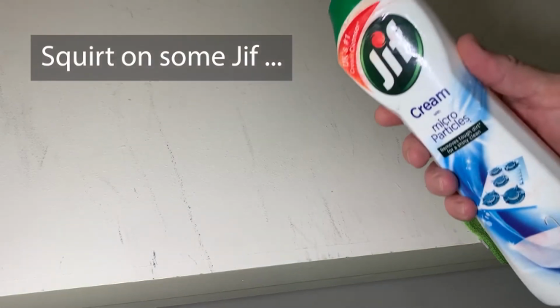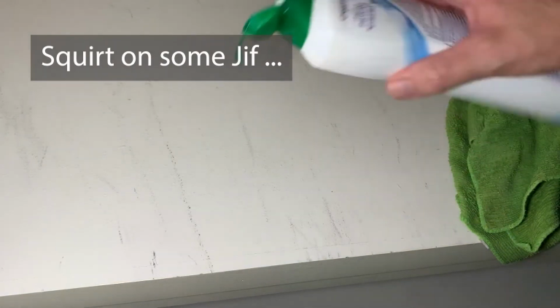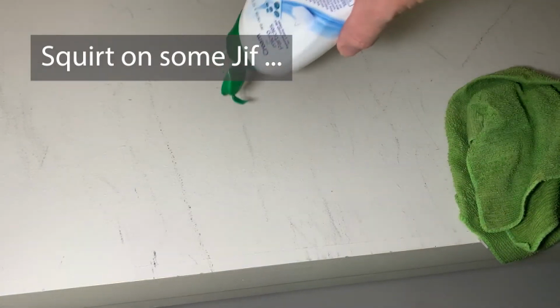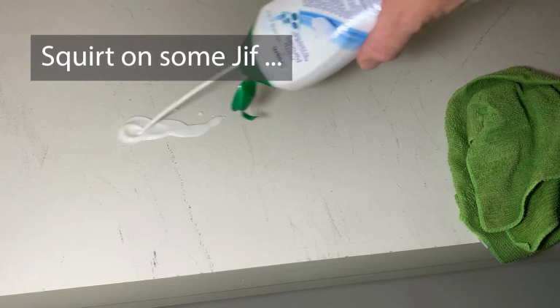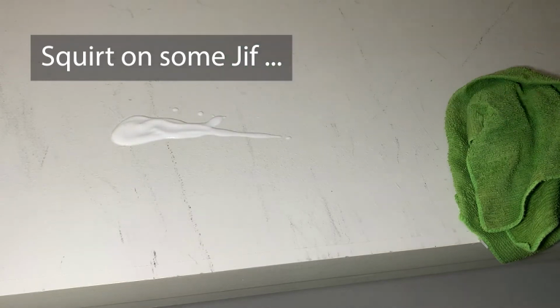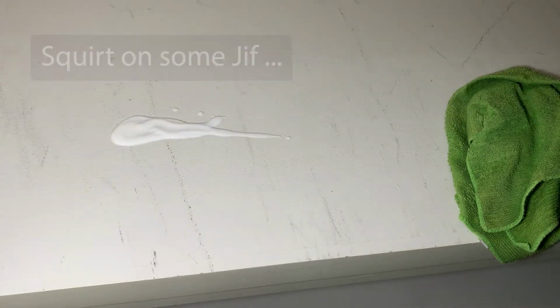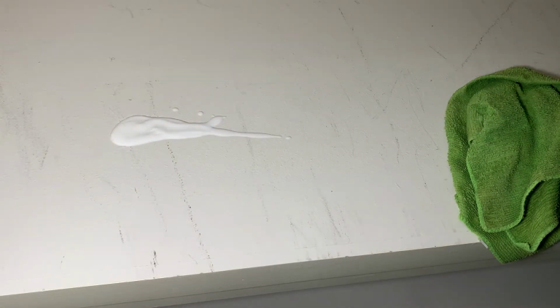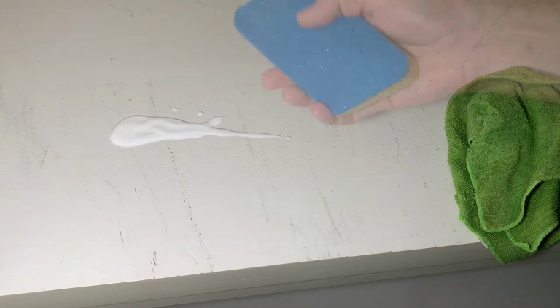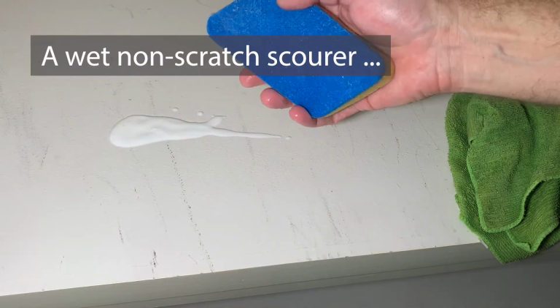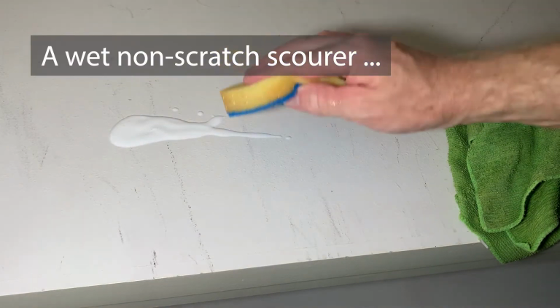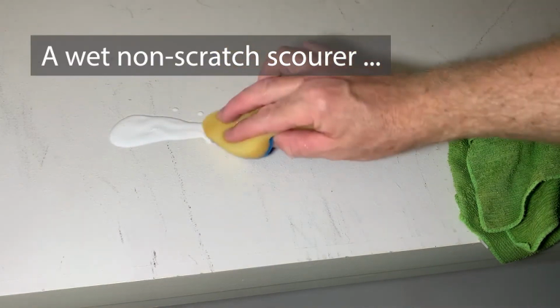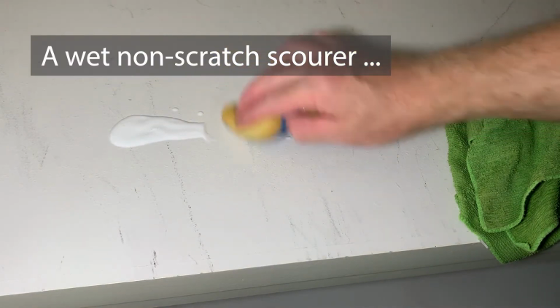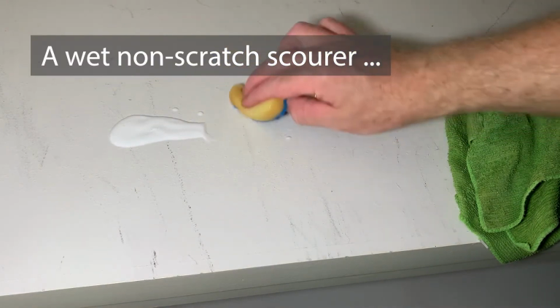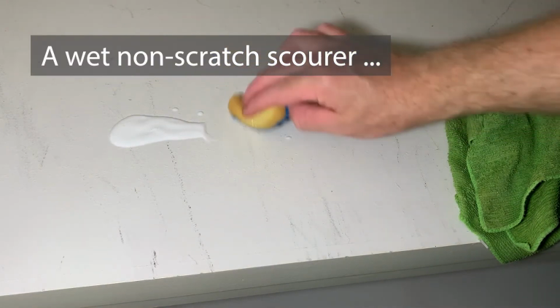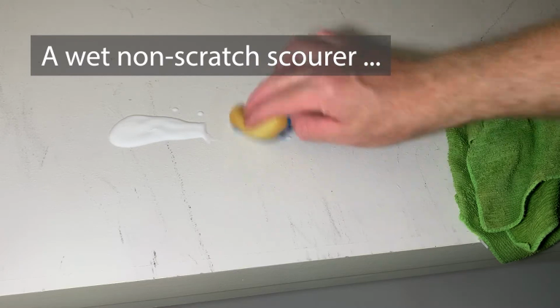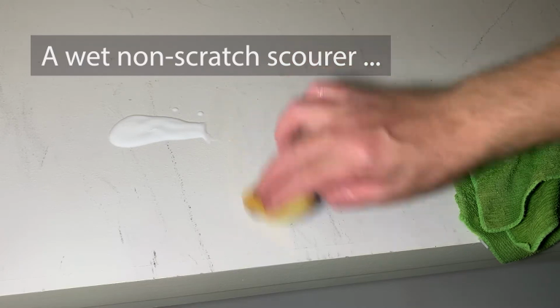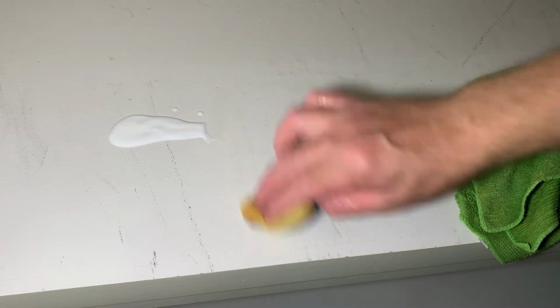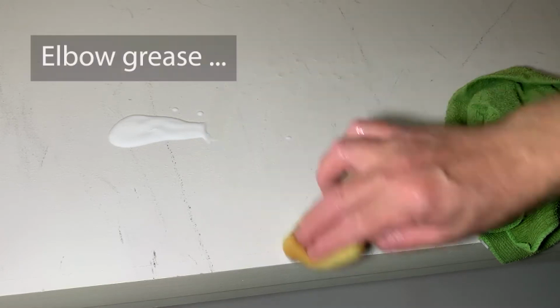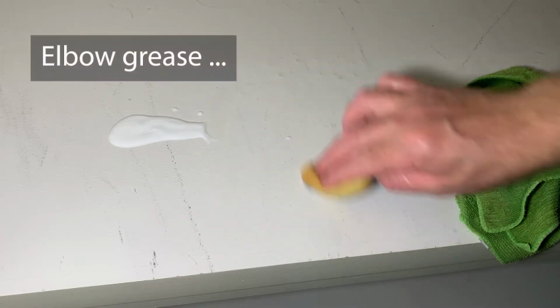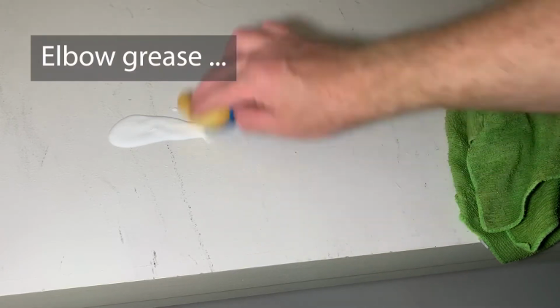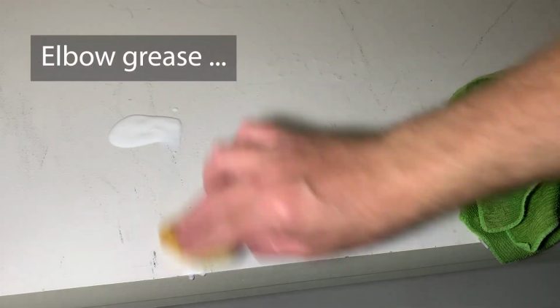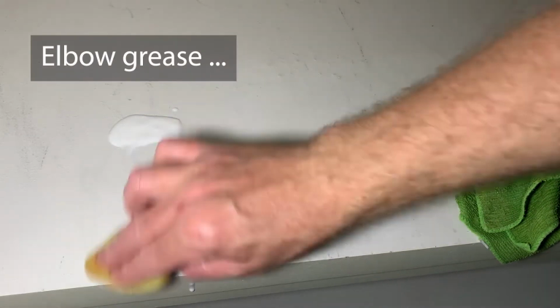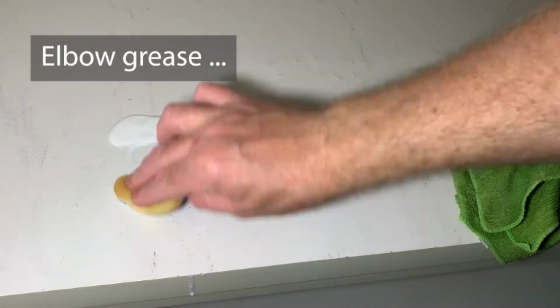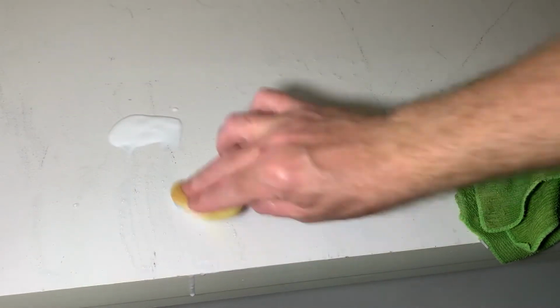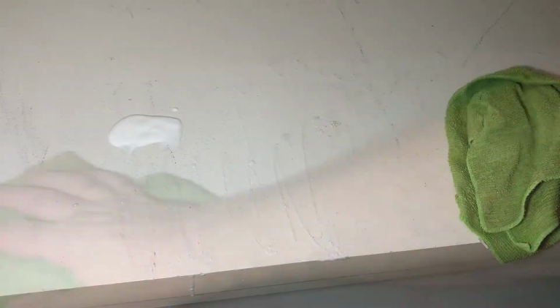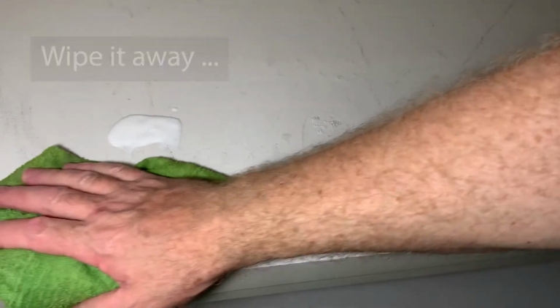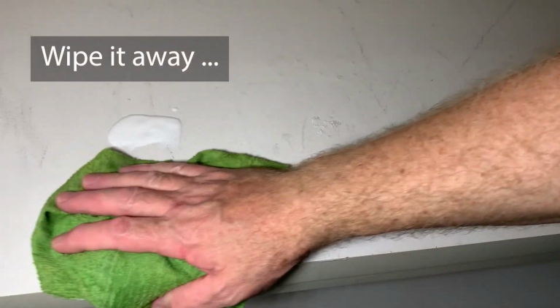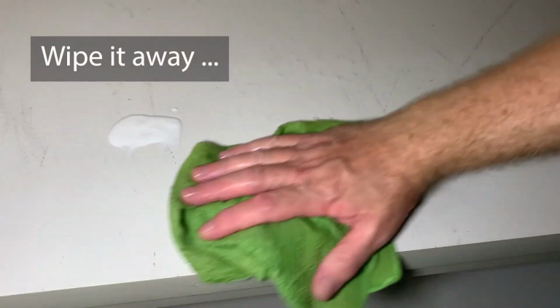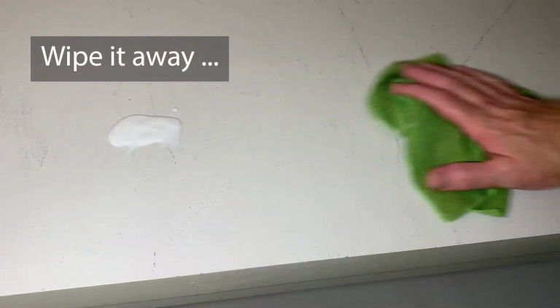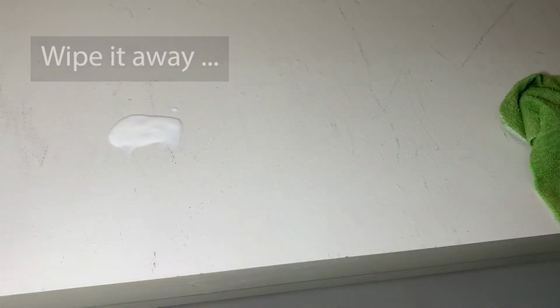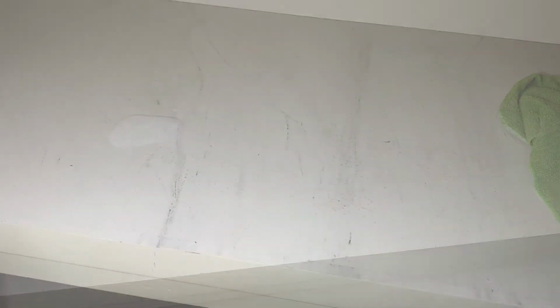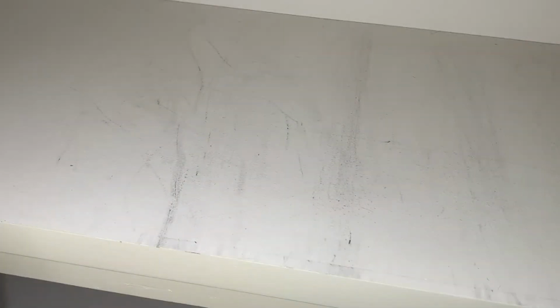So, I use a squirt of Jif, grab a wet non-scratch scour, and then you just gotta throw in the elbow grease. Don't really have a choice. When you're done with it, just wipe it away. It's pretty simple.